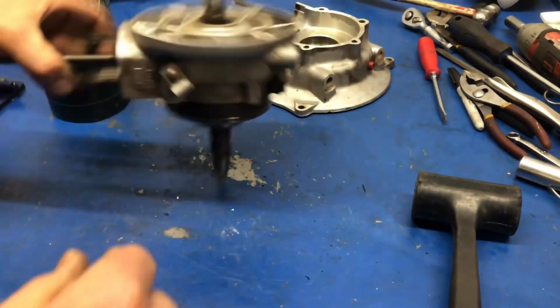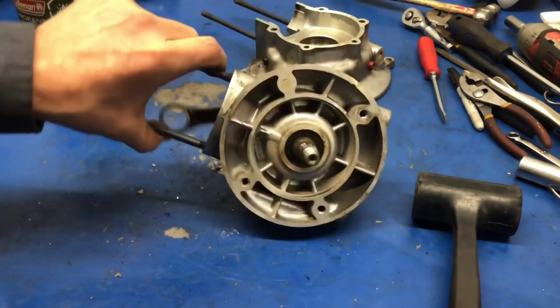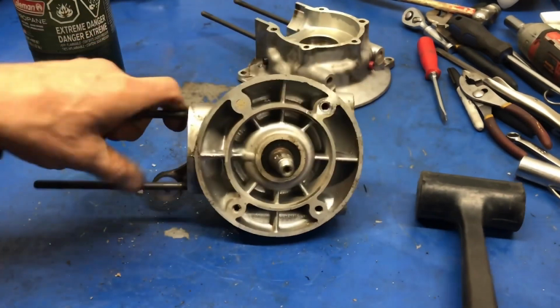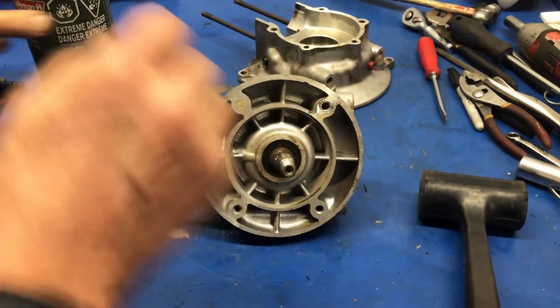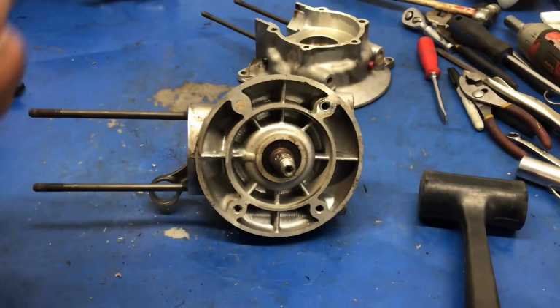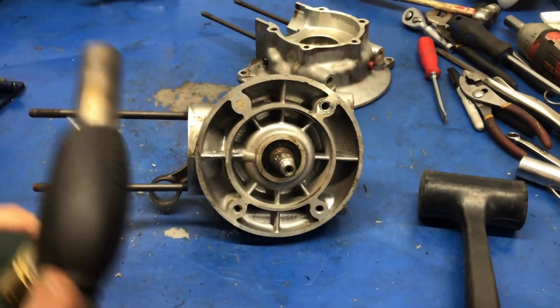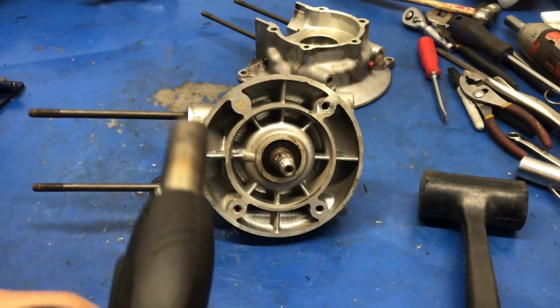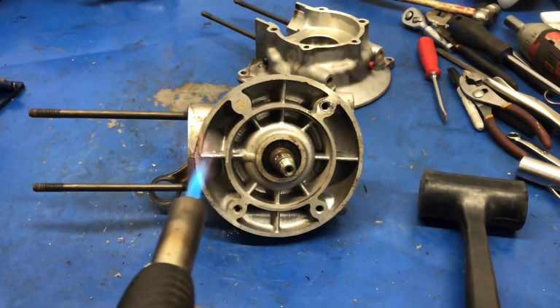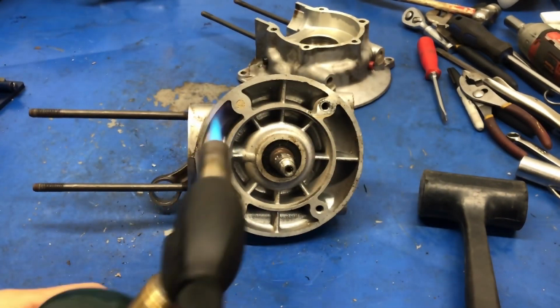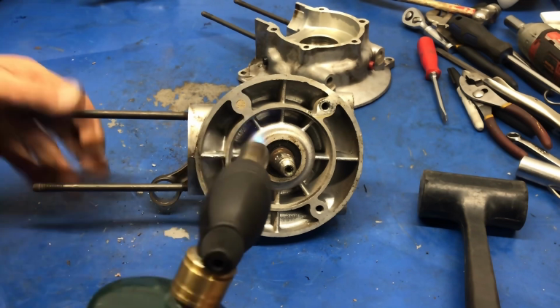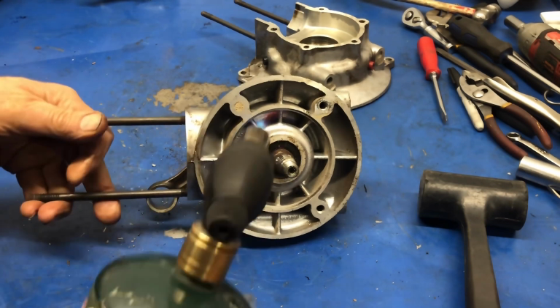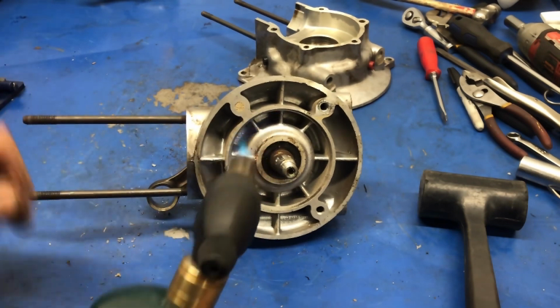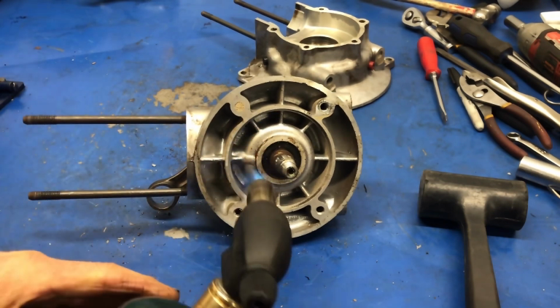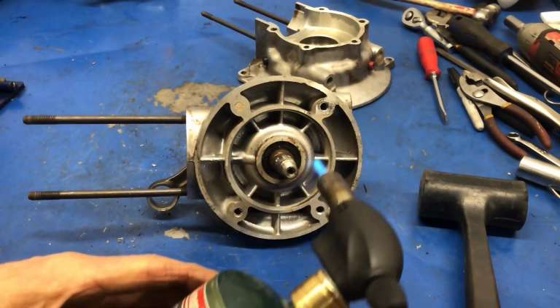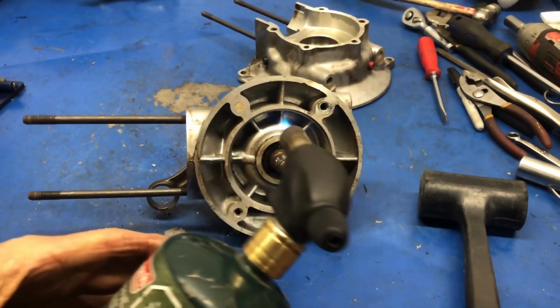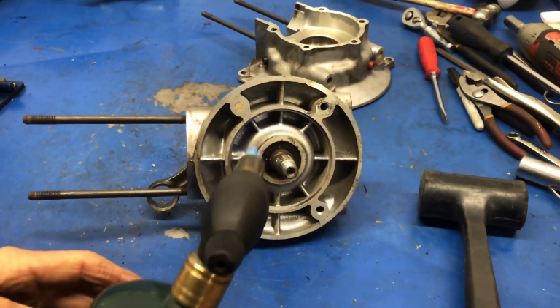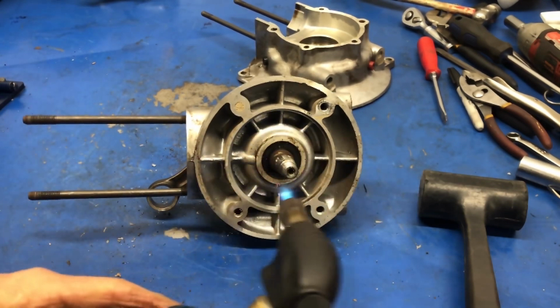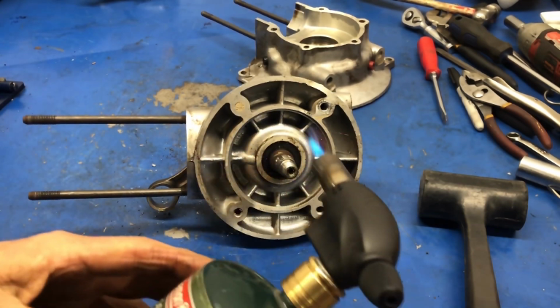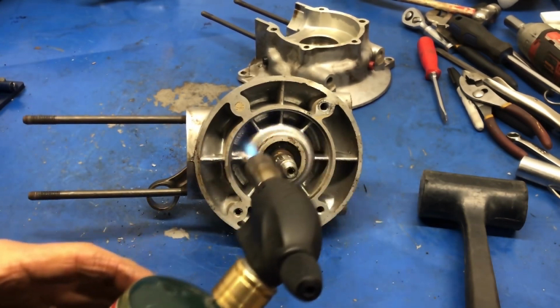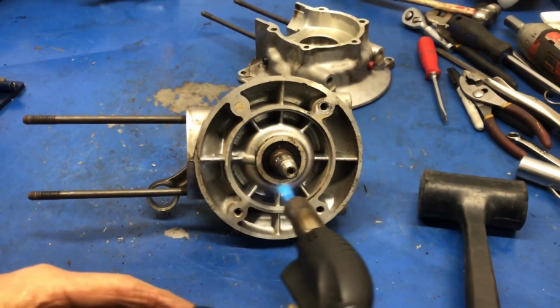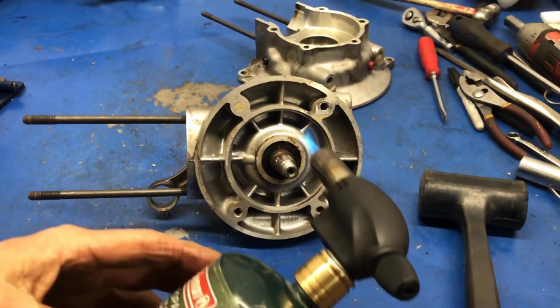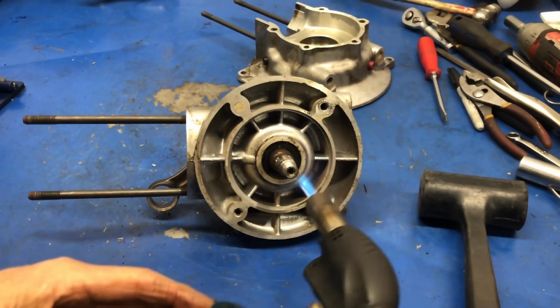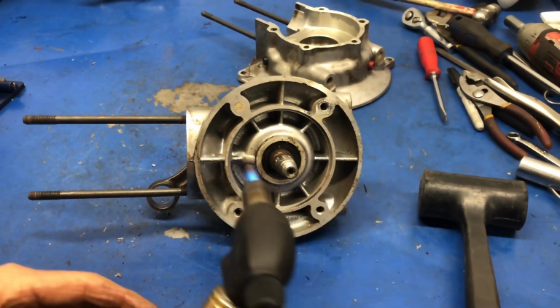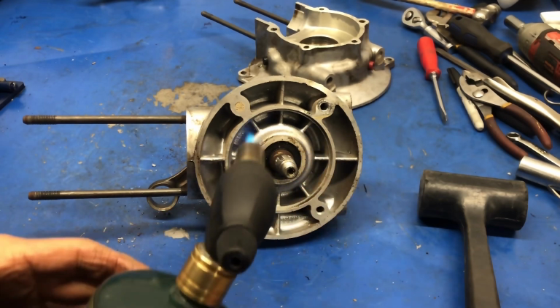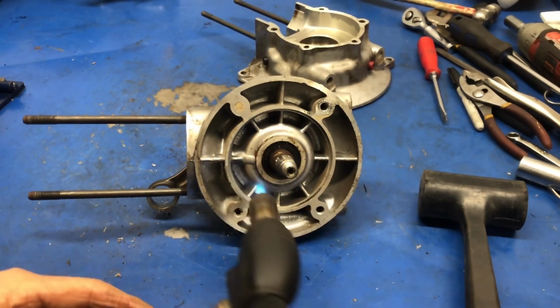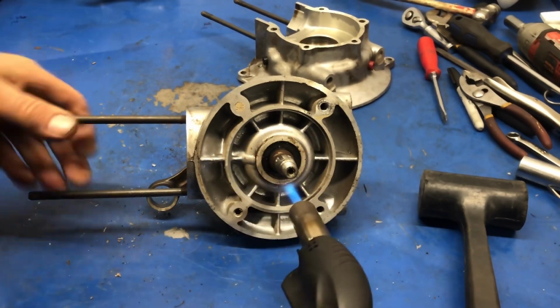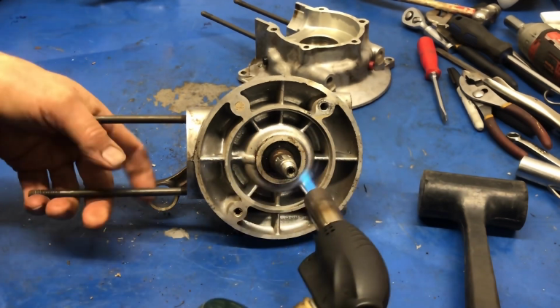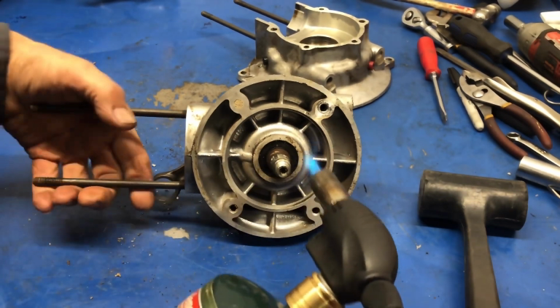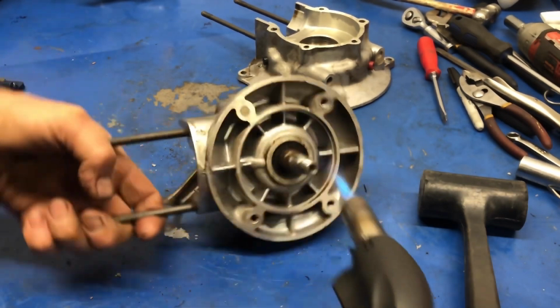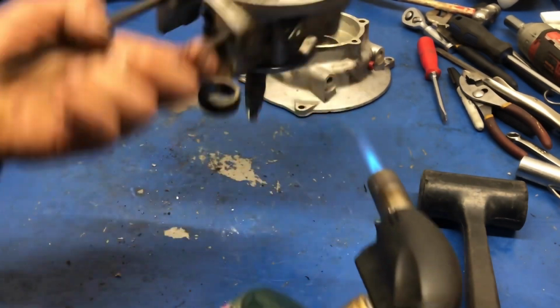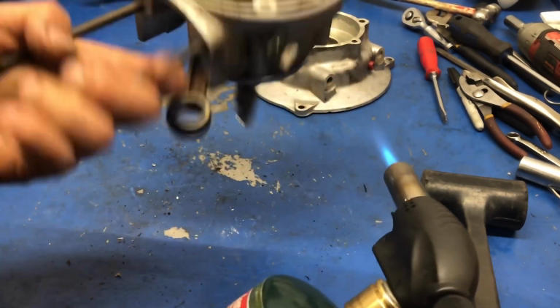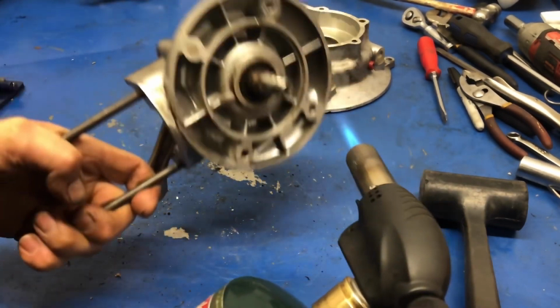So now we'll repeat the same procedure for the other side. It'll have a little bit of heat in it already. And again, we're going to work this area around the bearing because that's what's holding it in right now.